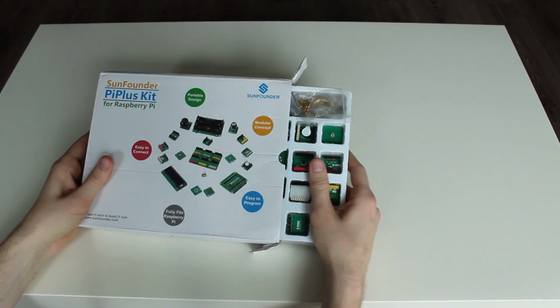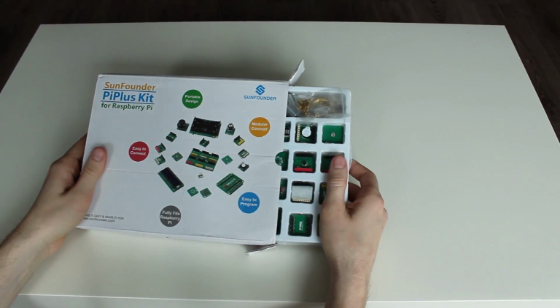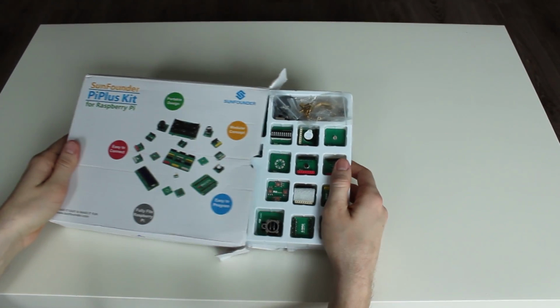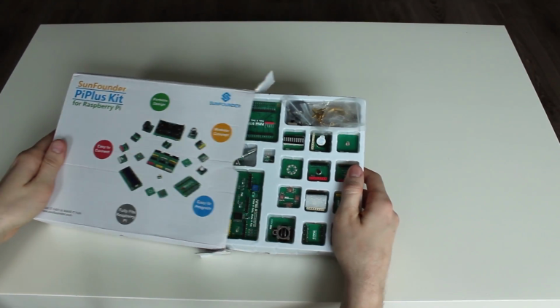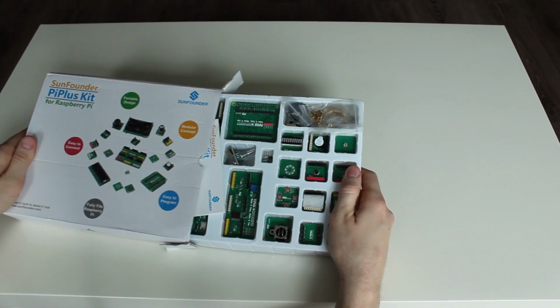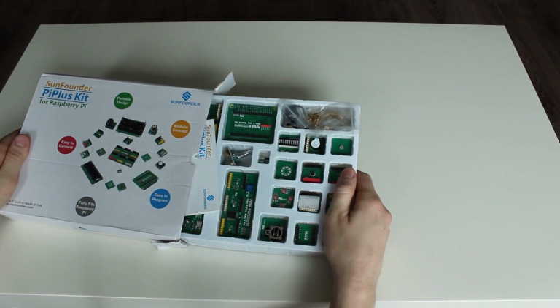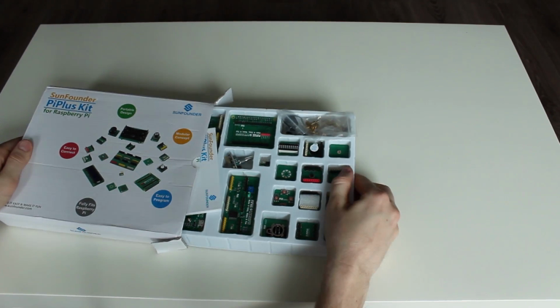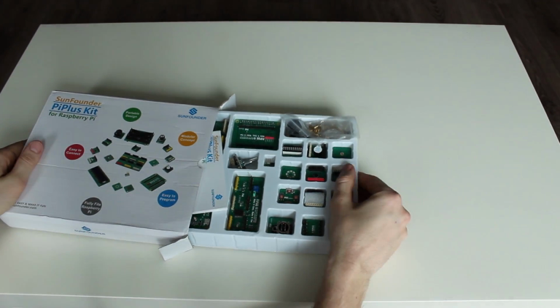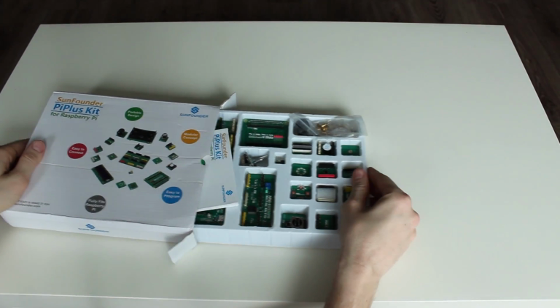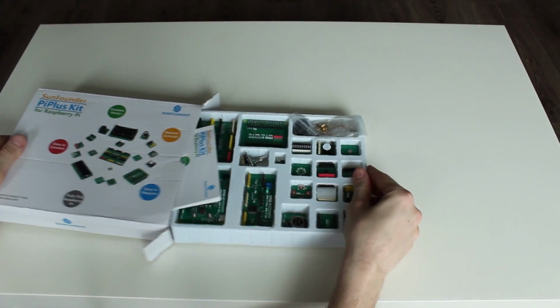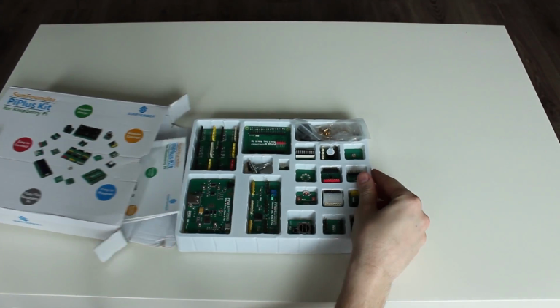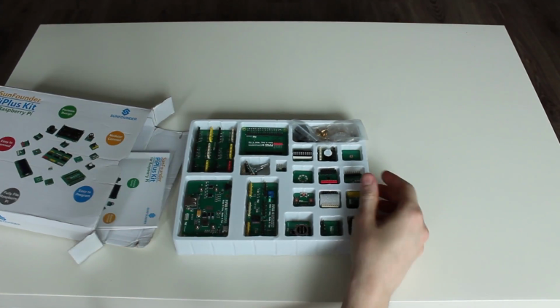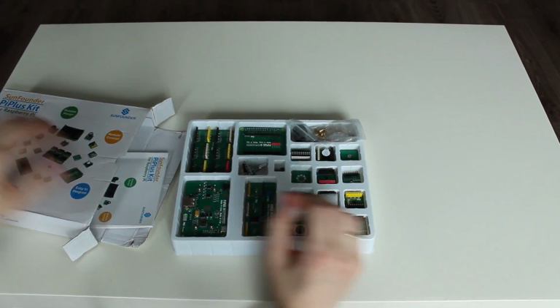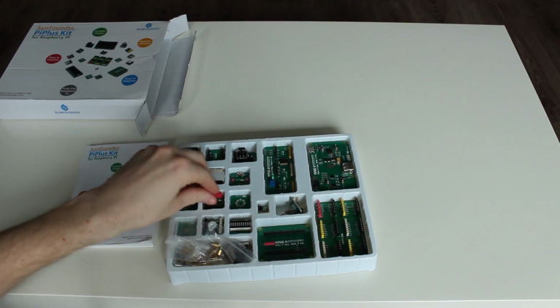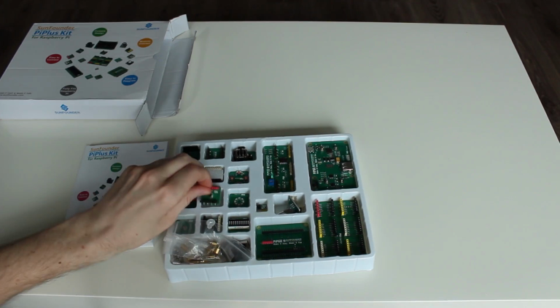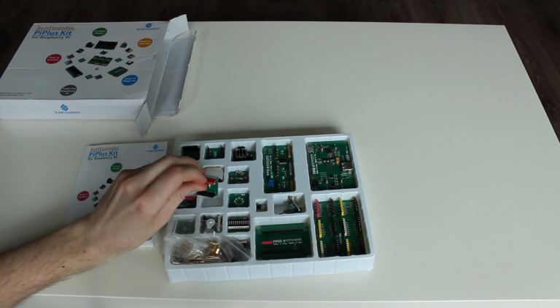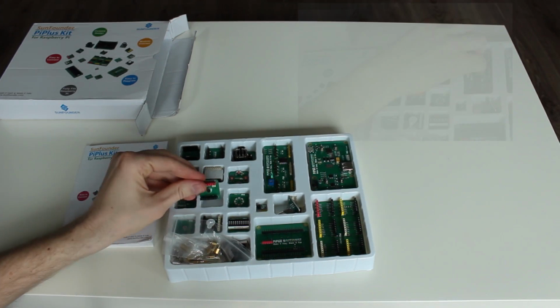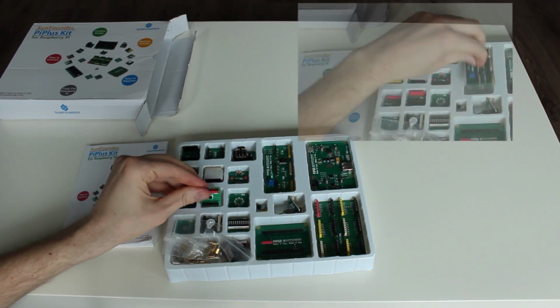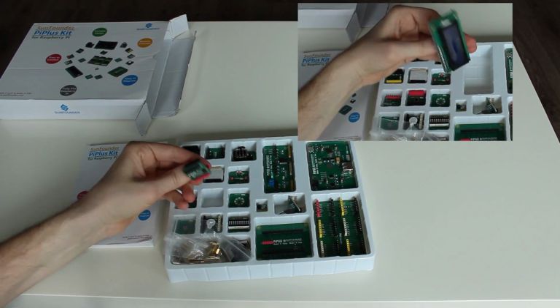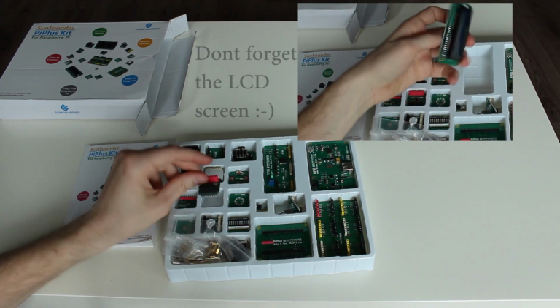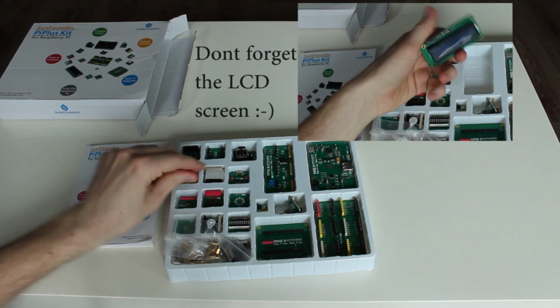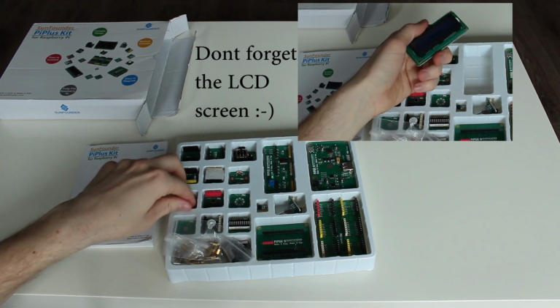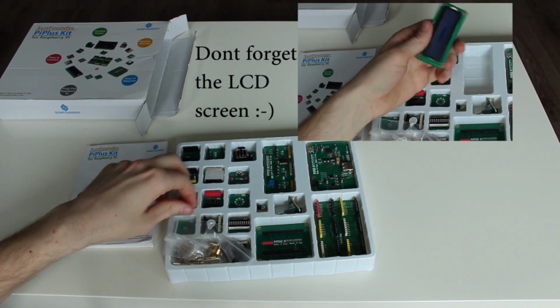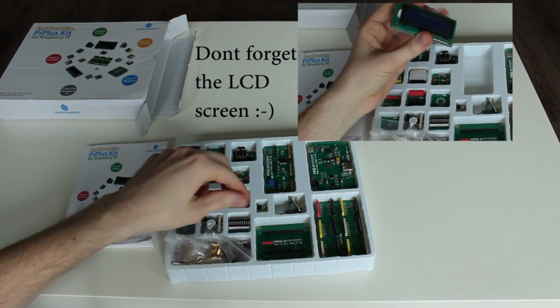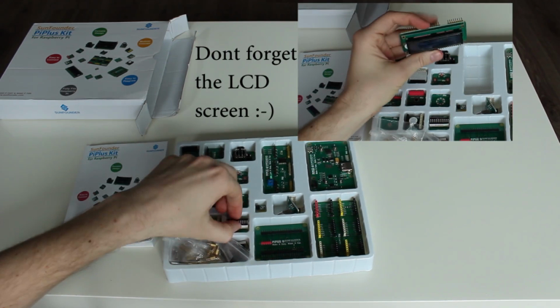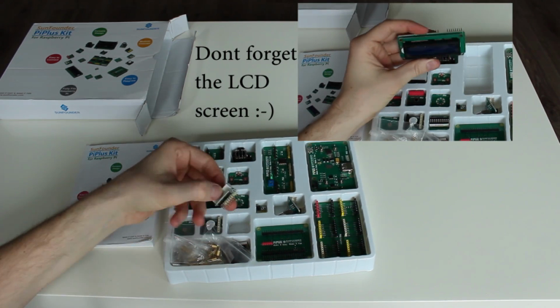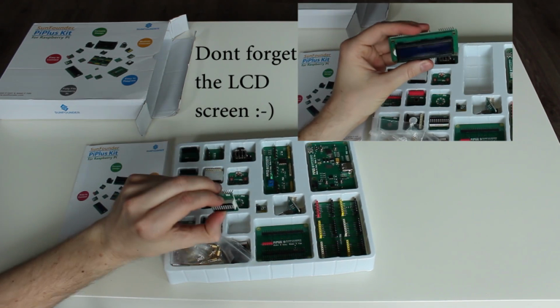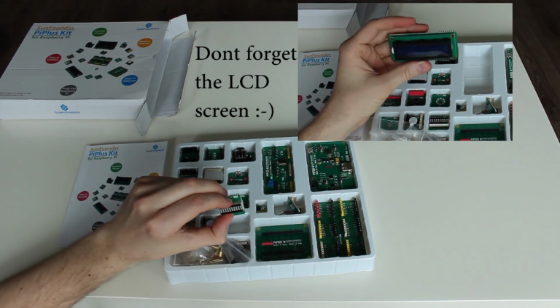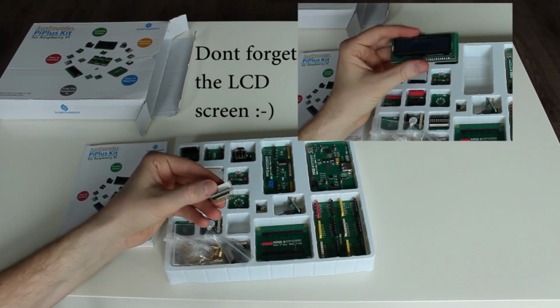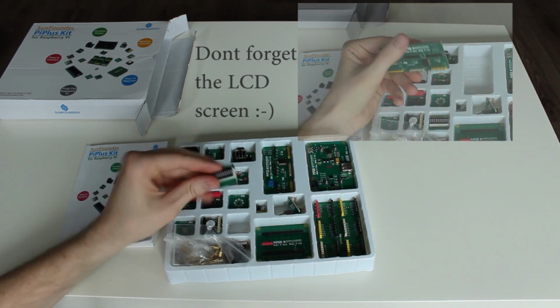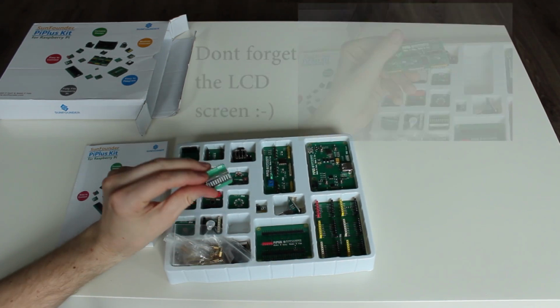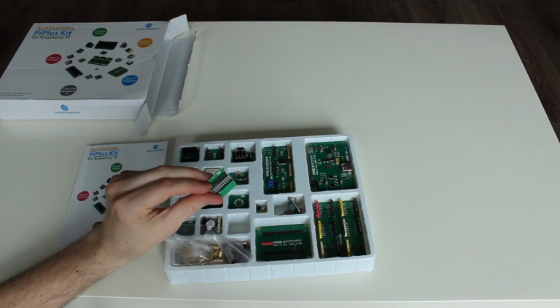All the shields and sensors are stackable, so no soldering iron is required. You will get some push buttons, an RGB LED, a LED ring, a buzzer, a potentiometer, sound sensors, and a few other sensors.